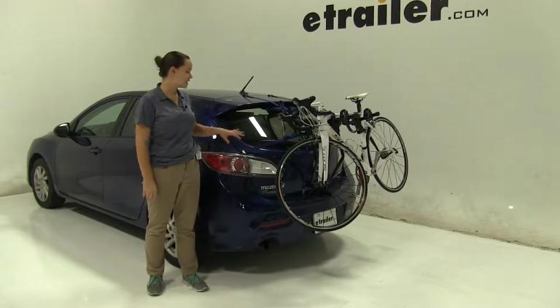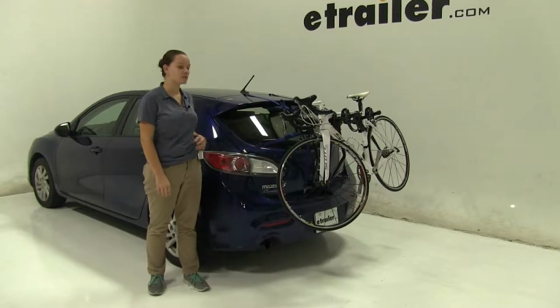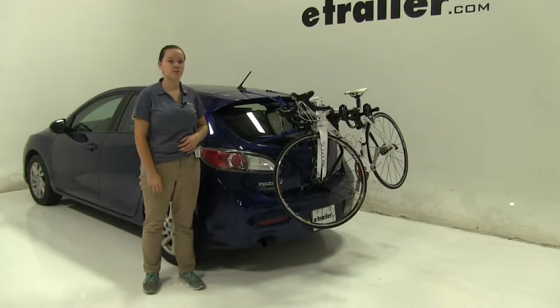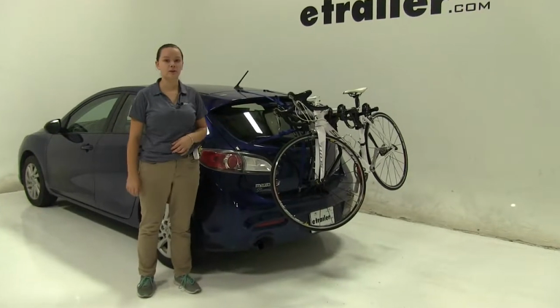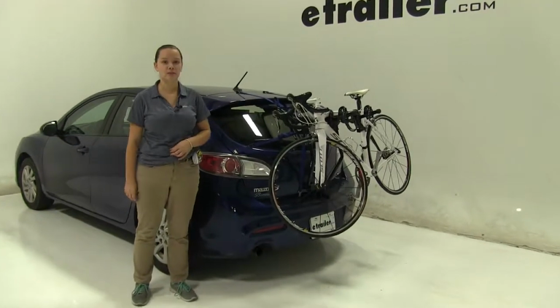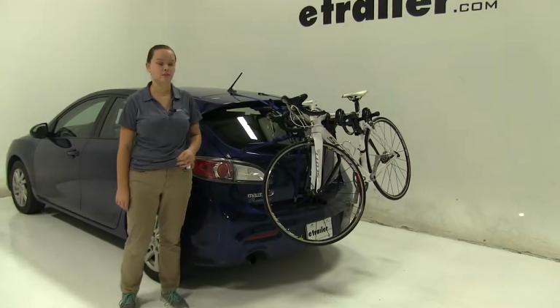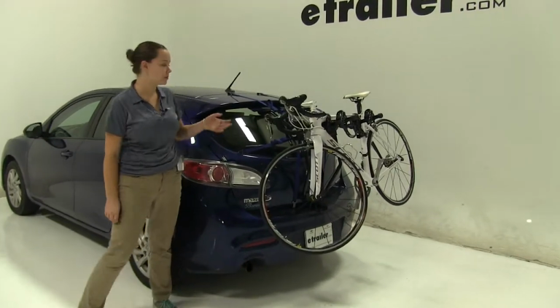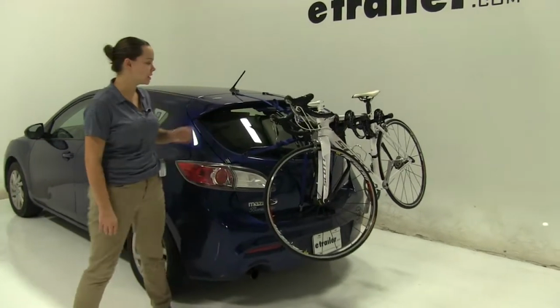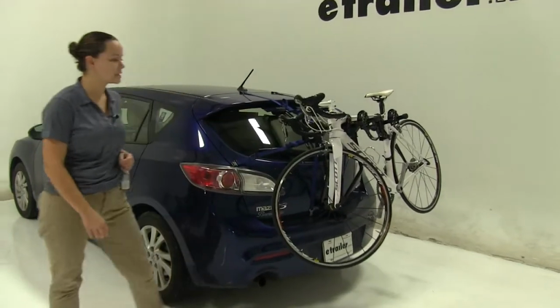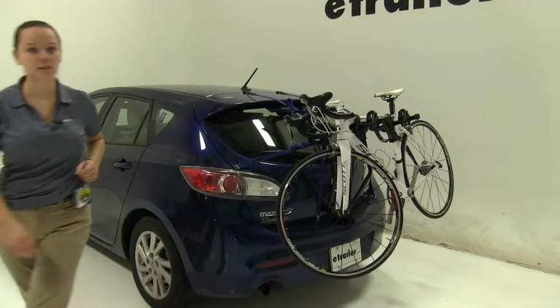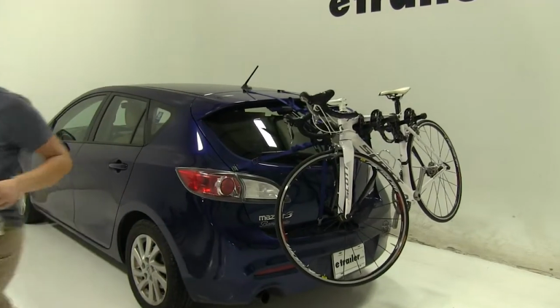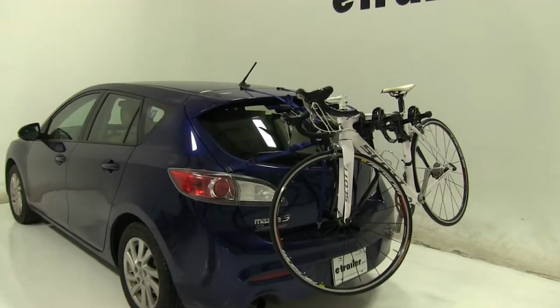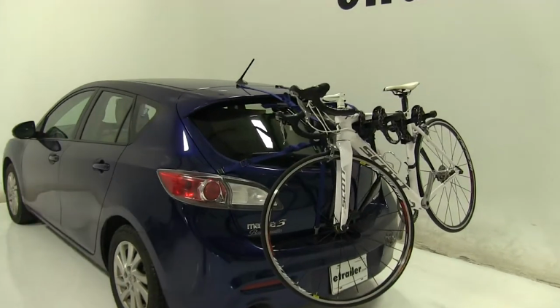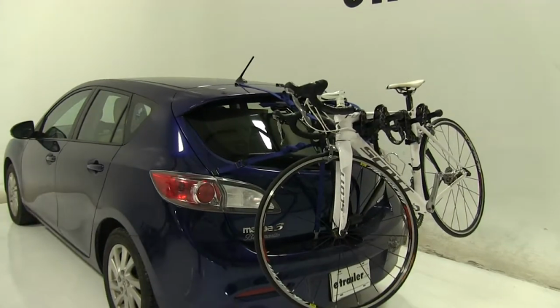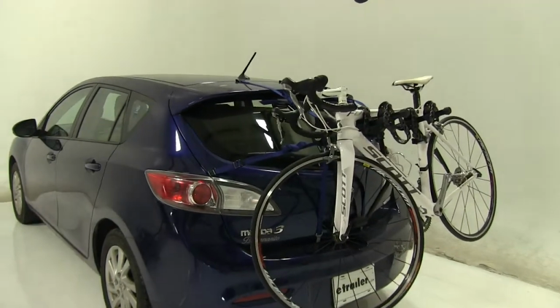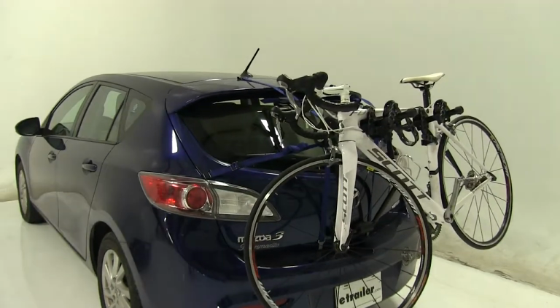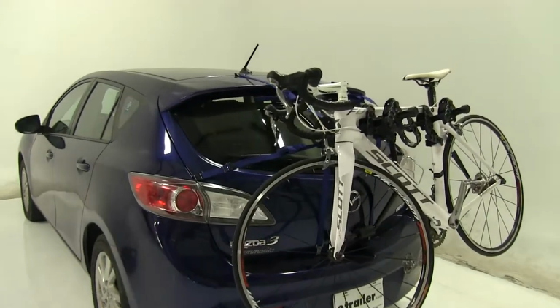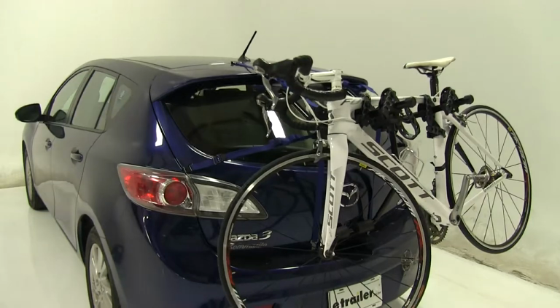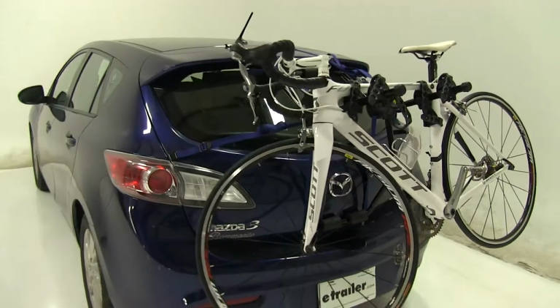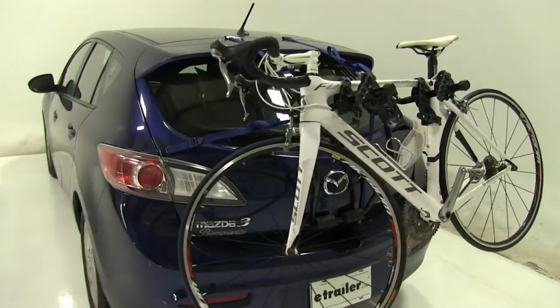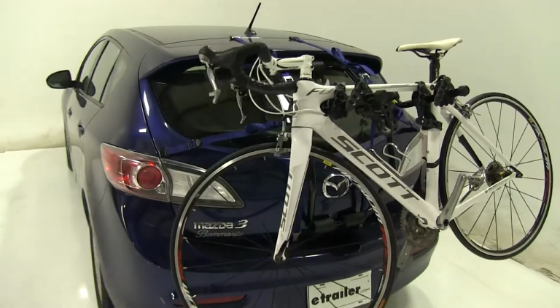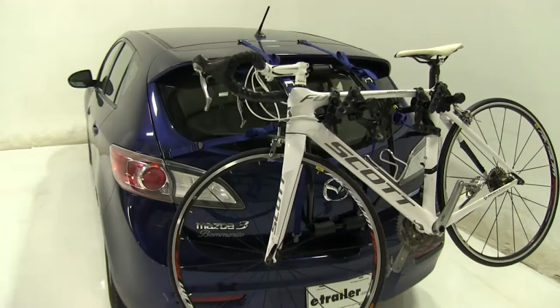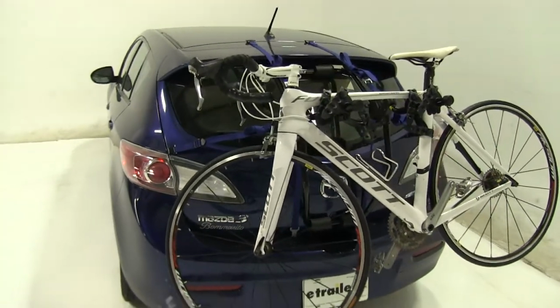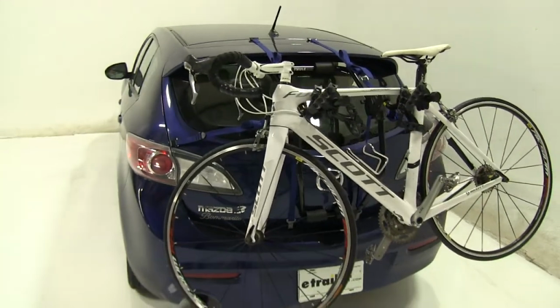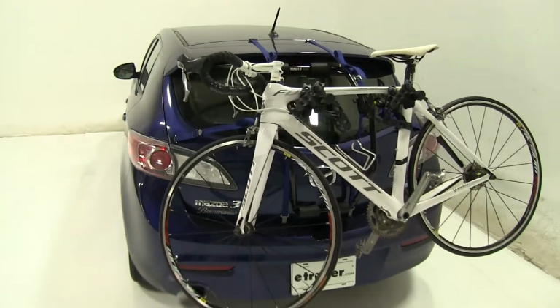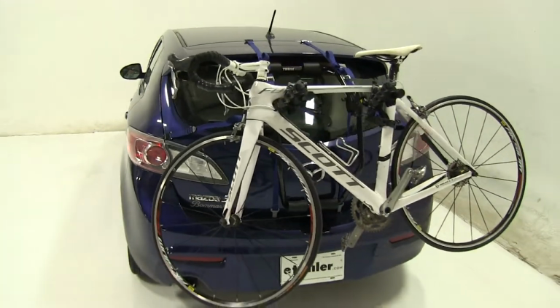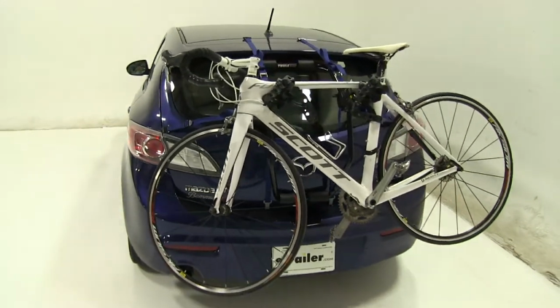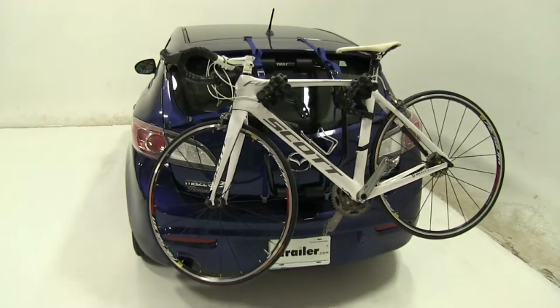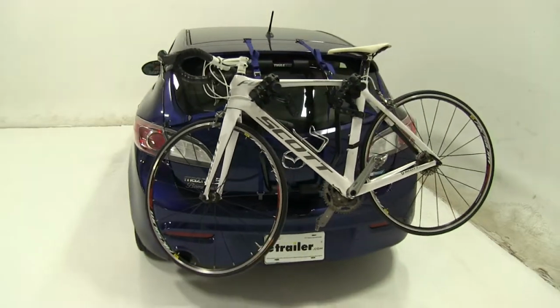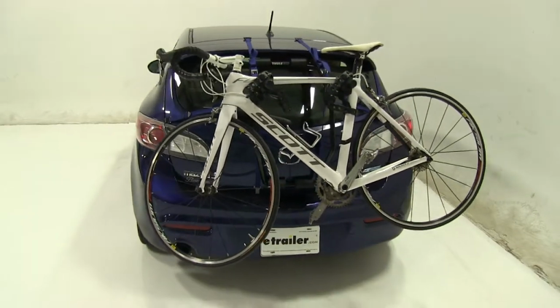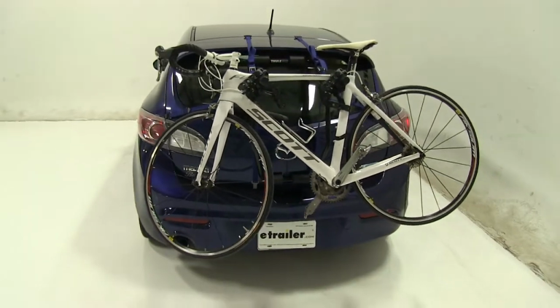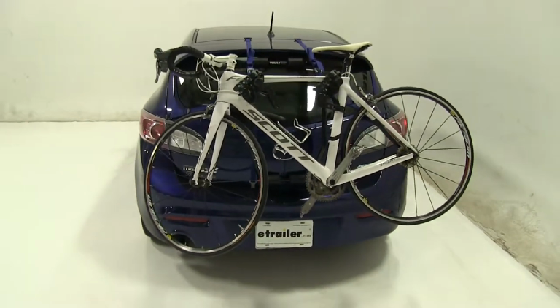Today in our 2012 Mazda 3, we're doing a test fit of the Thule Passage 2 trunk mount bike rack. That part number is TH910XT.